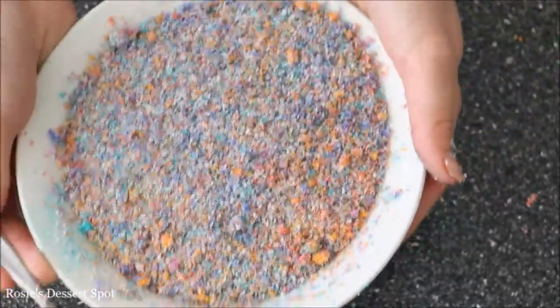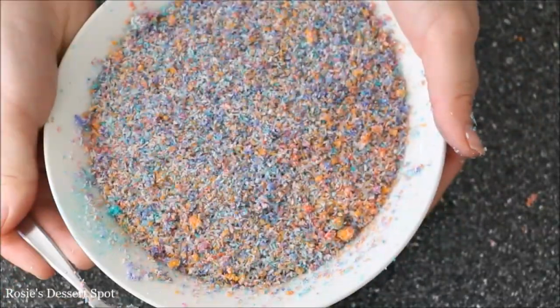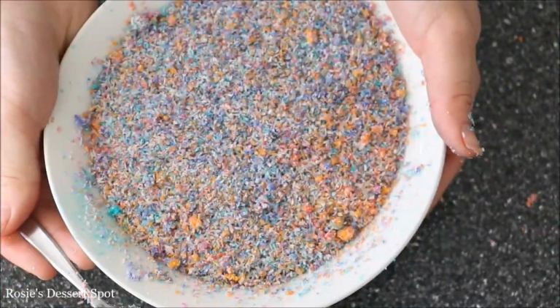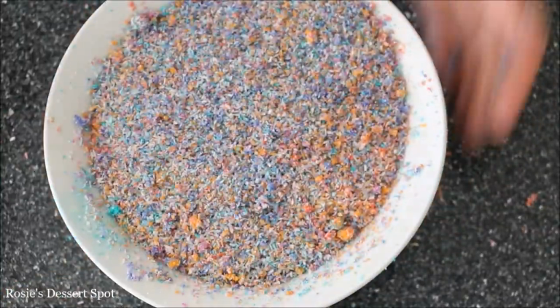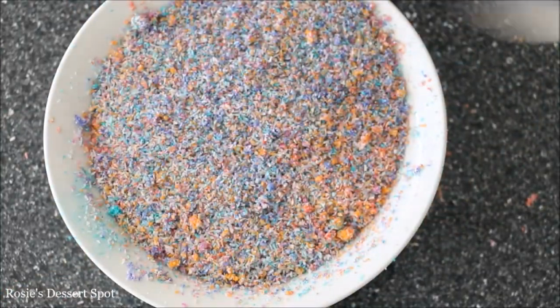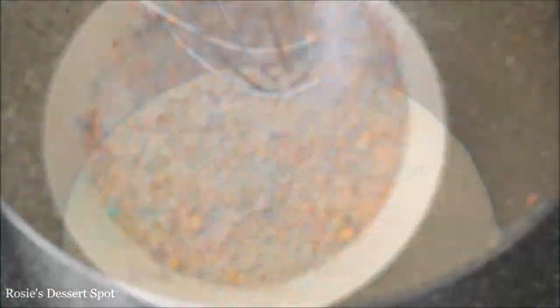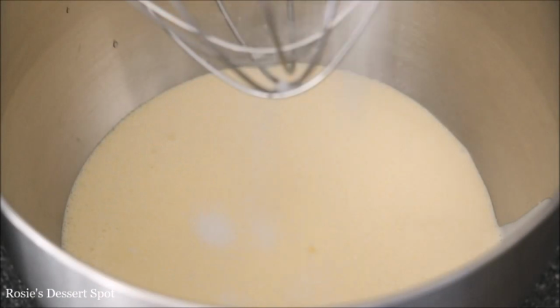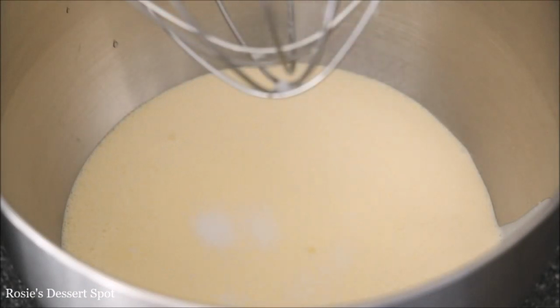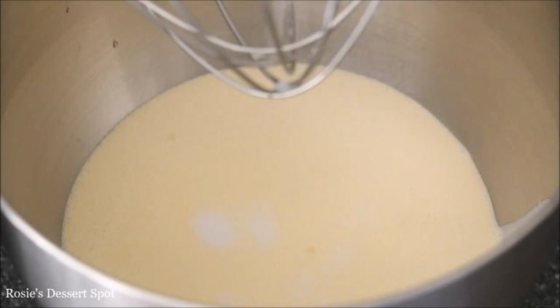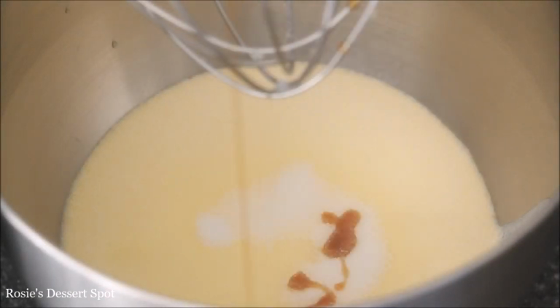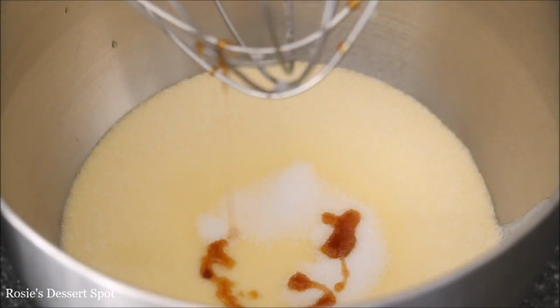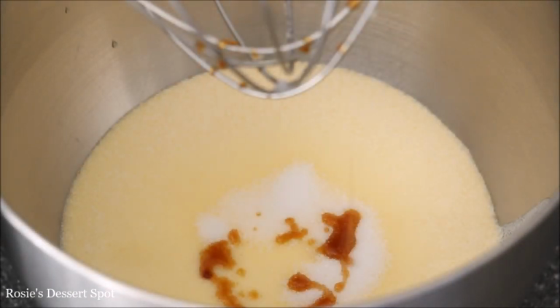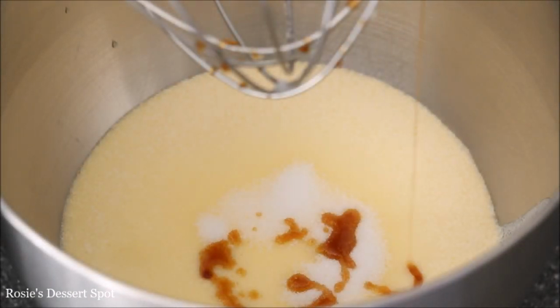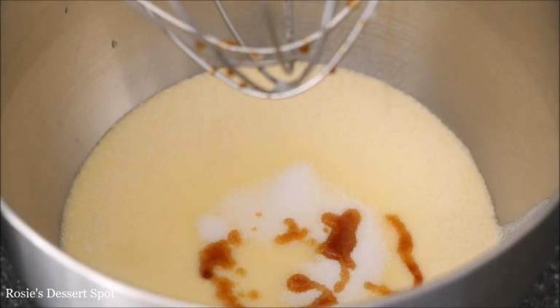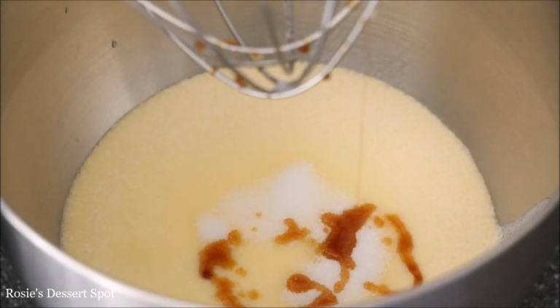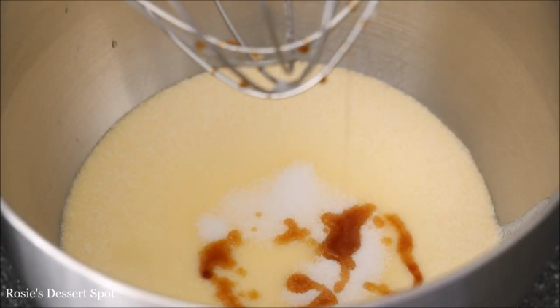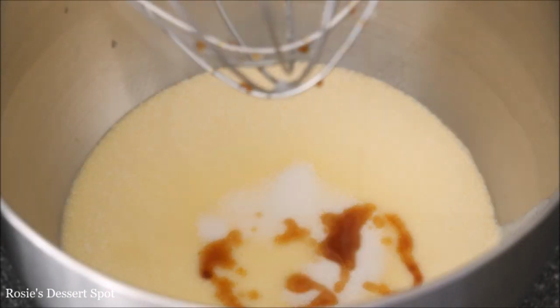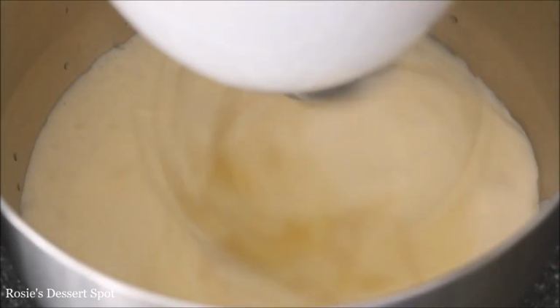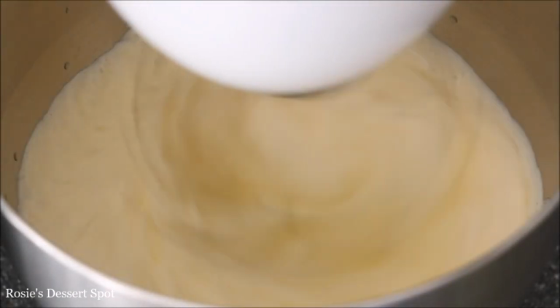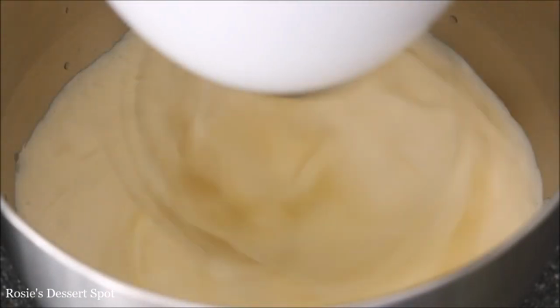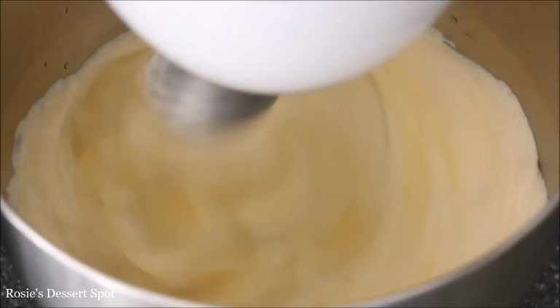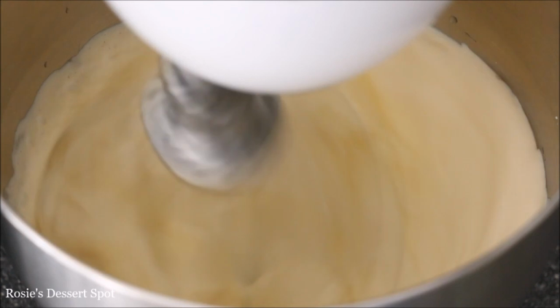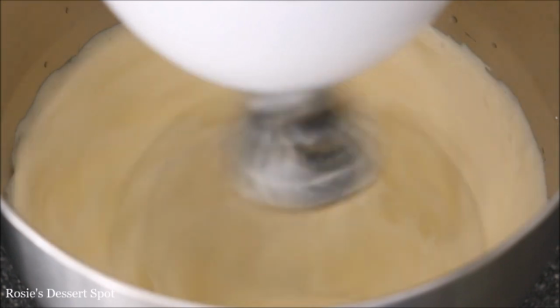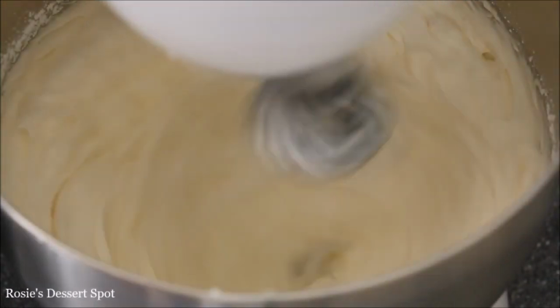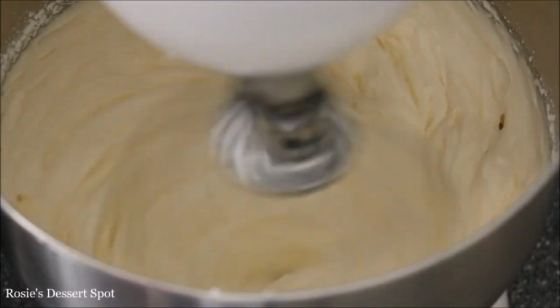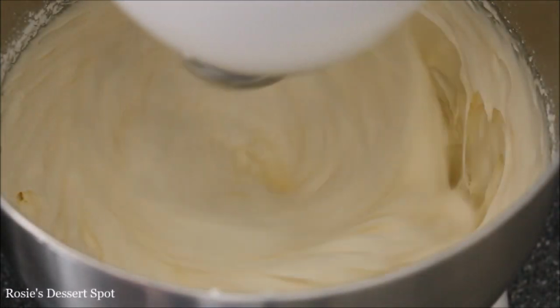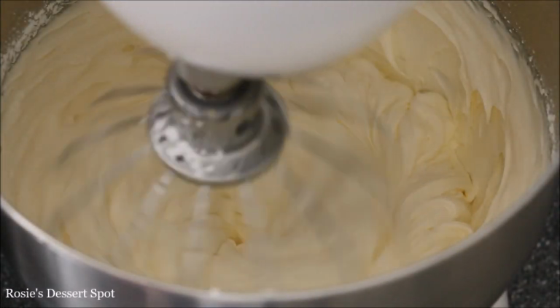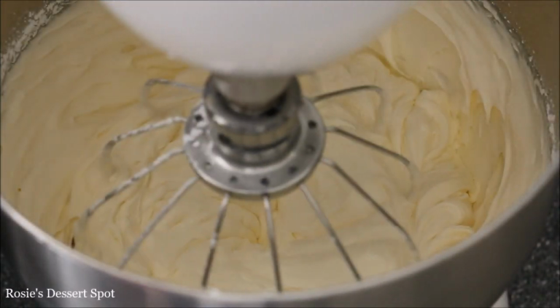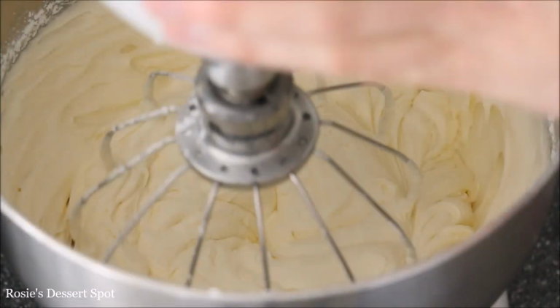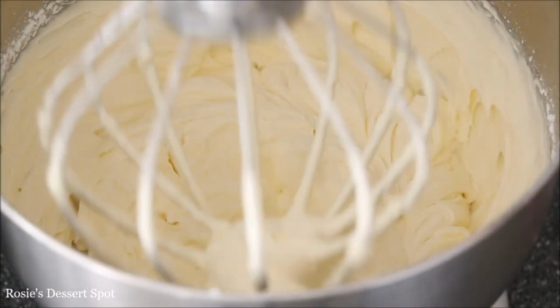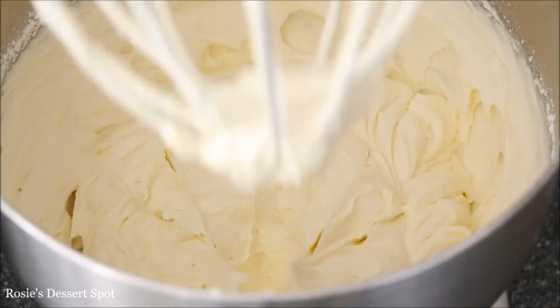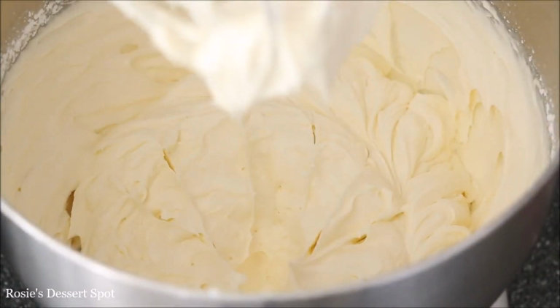I popped mine into the oven for about 15 minutes on 100 degrees just to dry out a bit more moisture. In the meantime we'll create the filling, which is cream, vanilla and sugar.